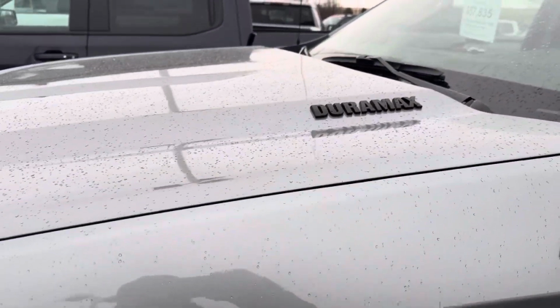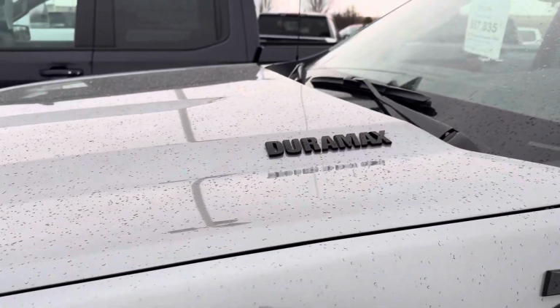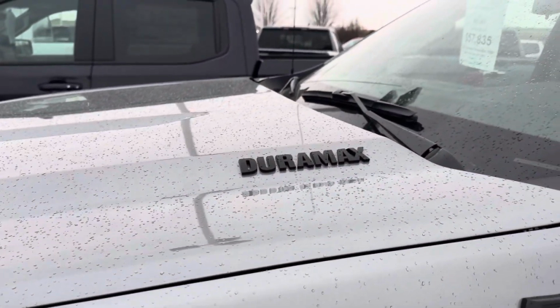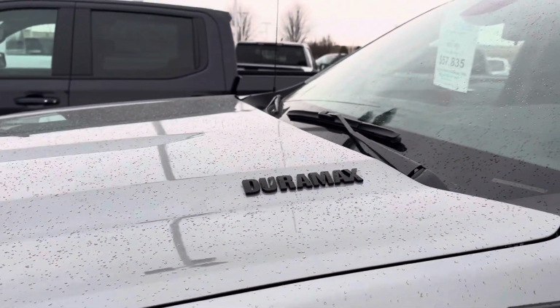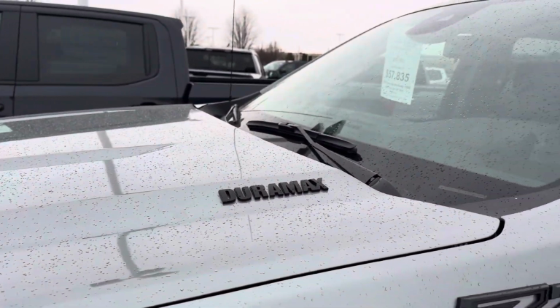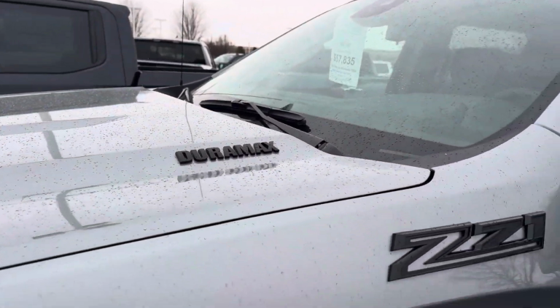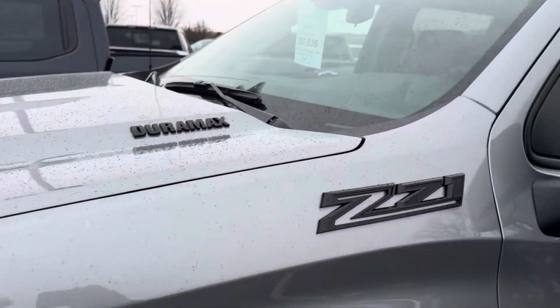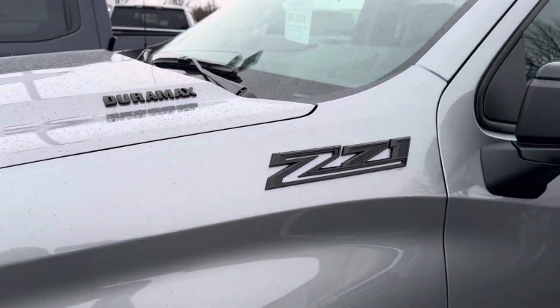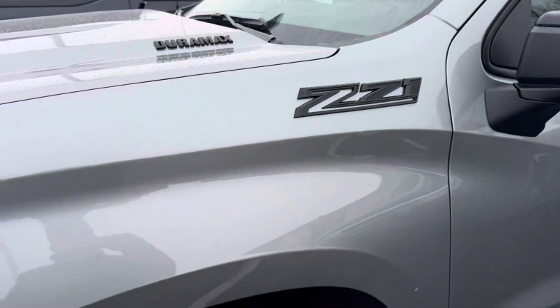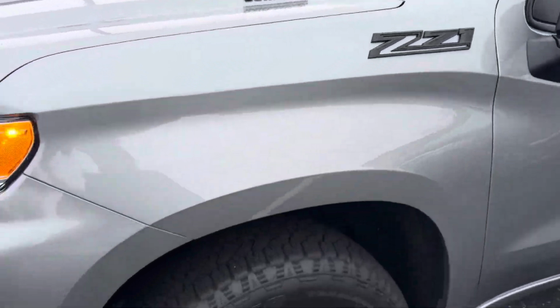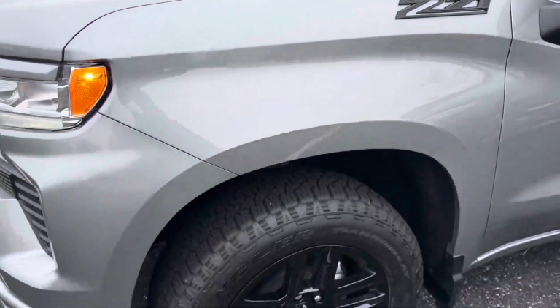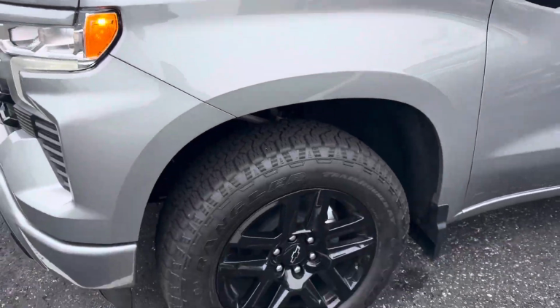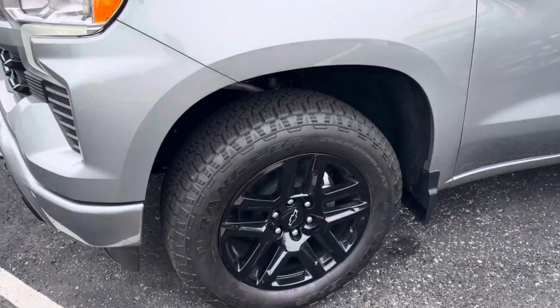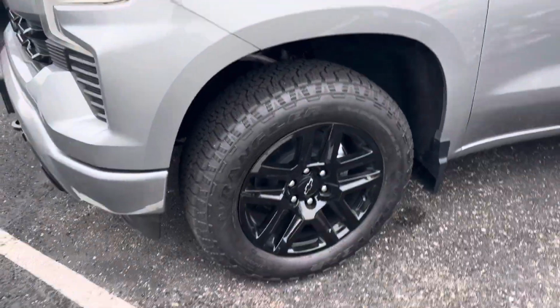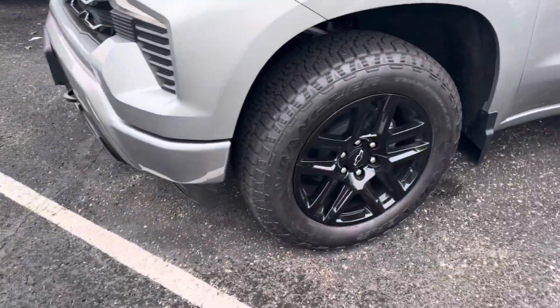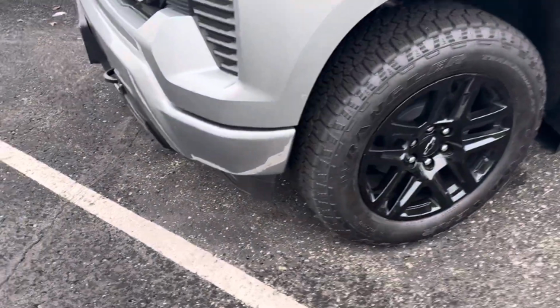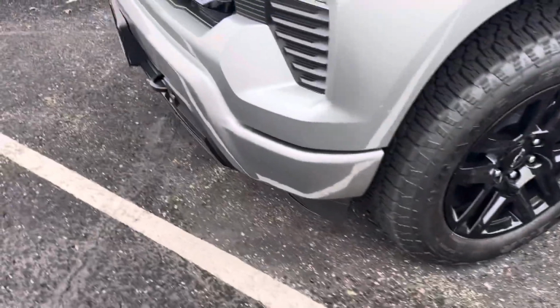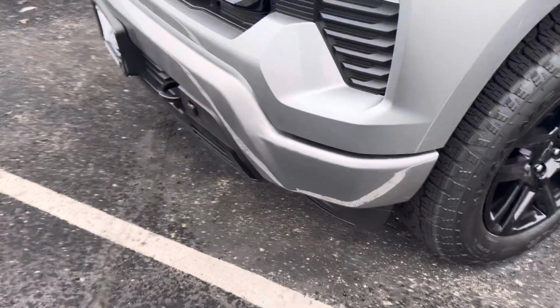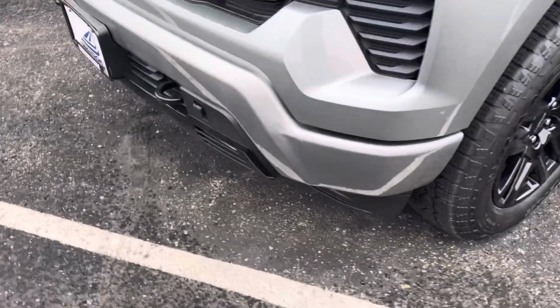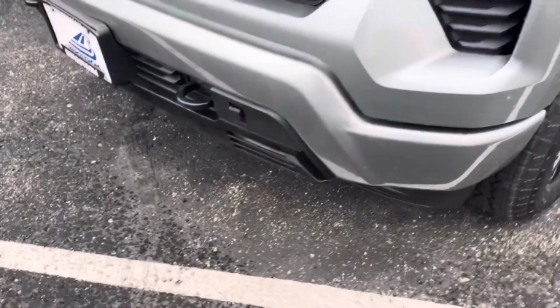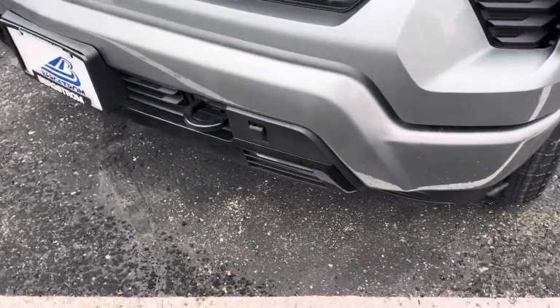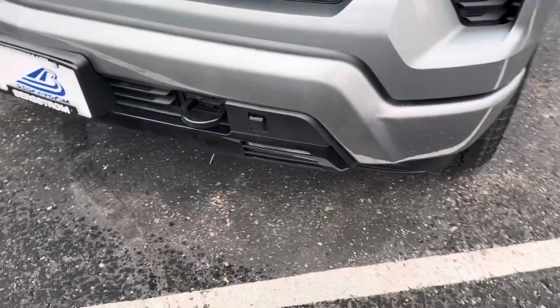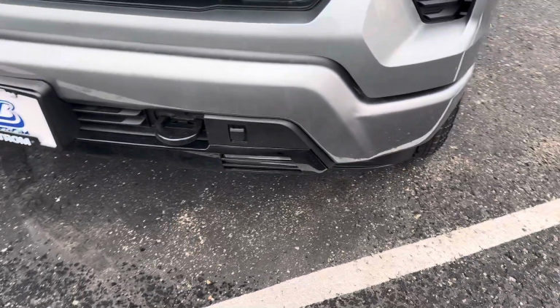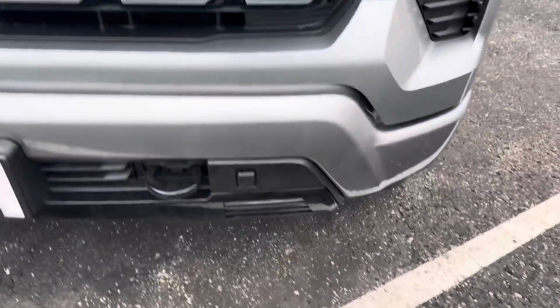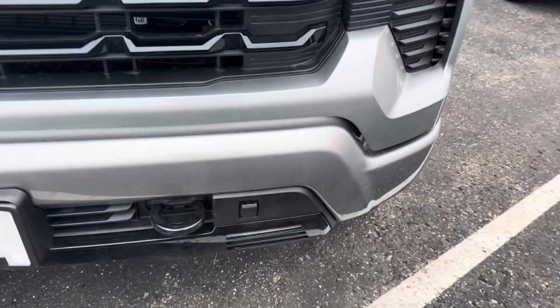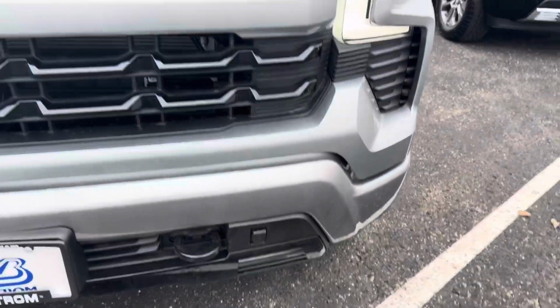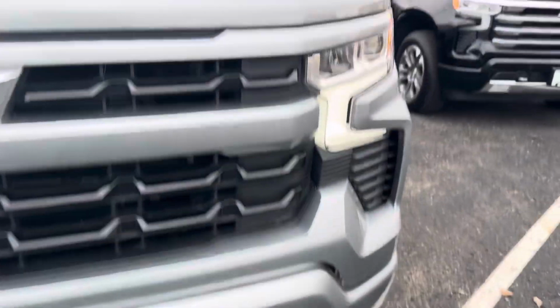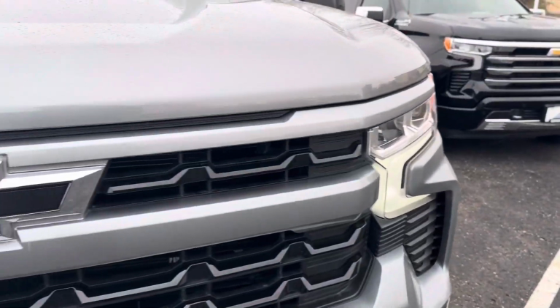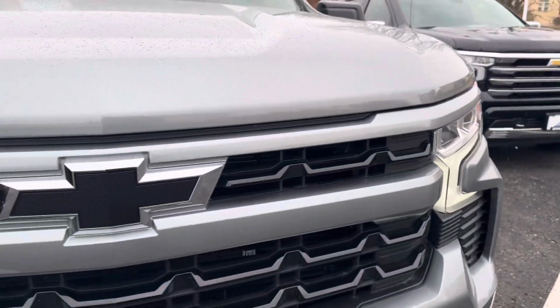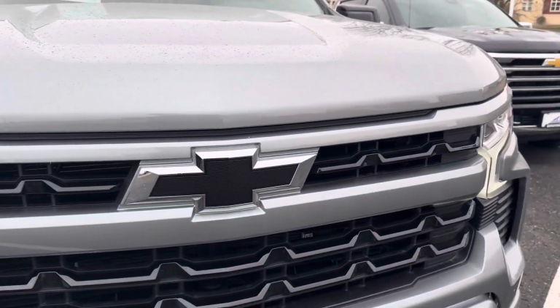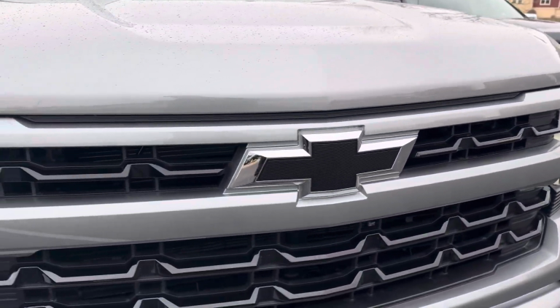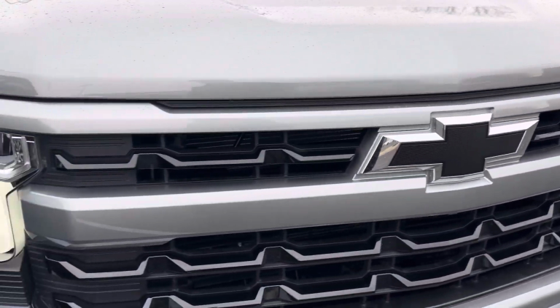Great vehicle, superb fuel economy. It's got the off-road package, 20-inch cast aluminum wheels, fog lamps on the RST, there's our block heater for the diesel, LED running lamps.